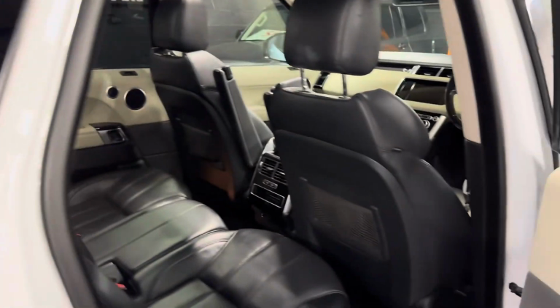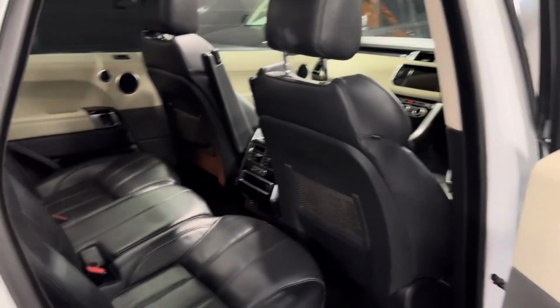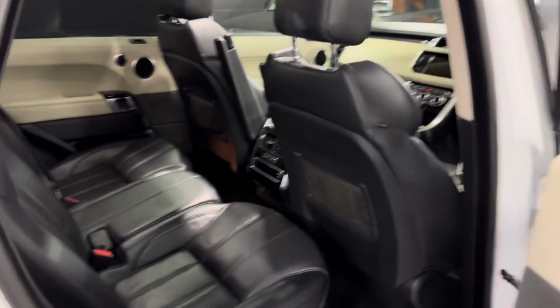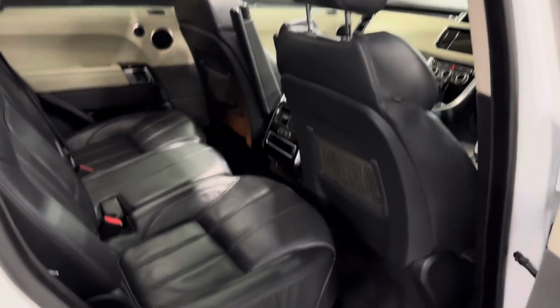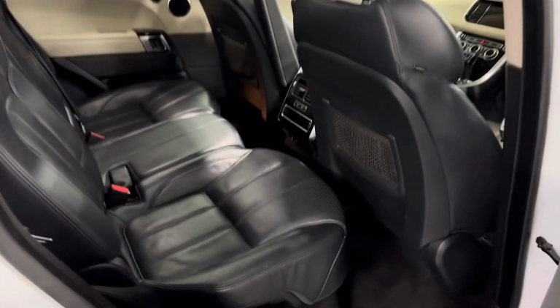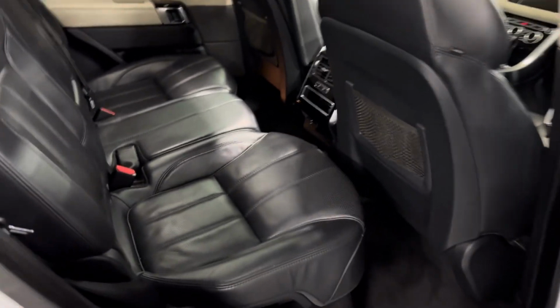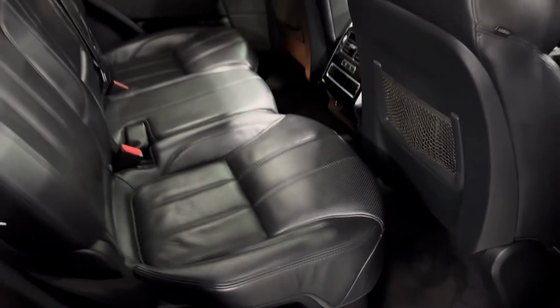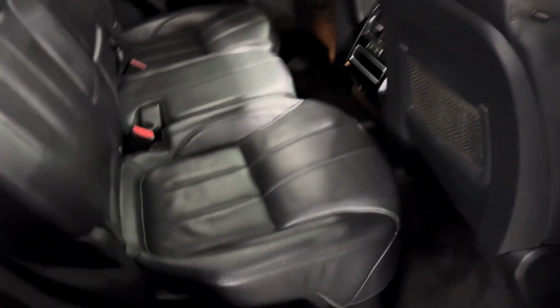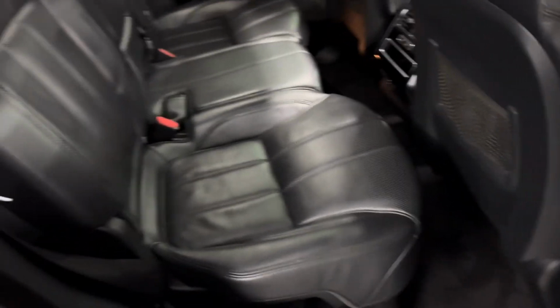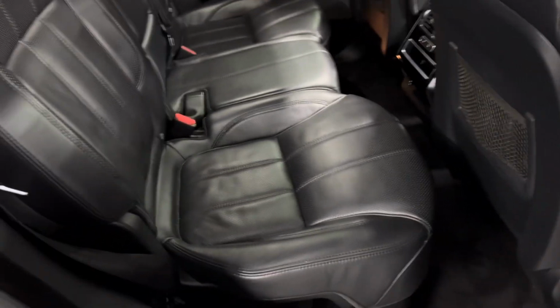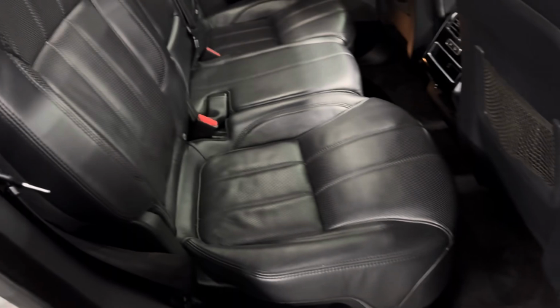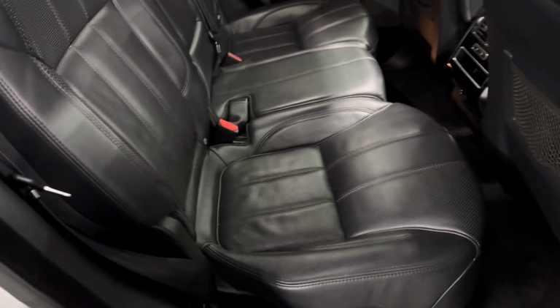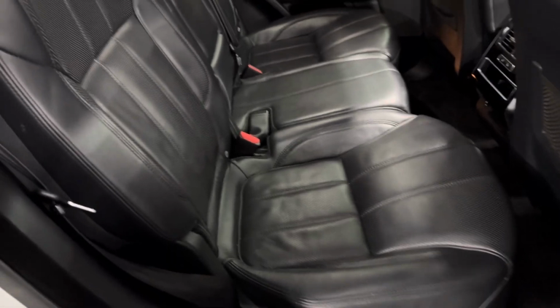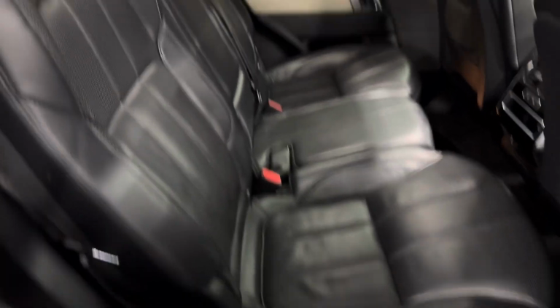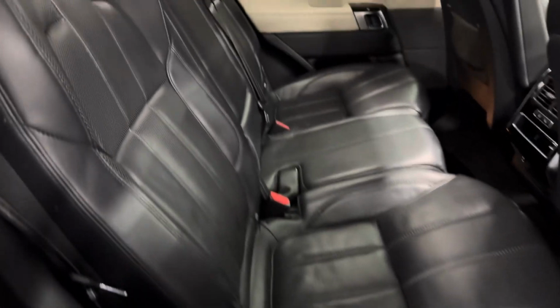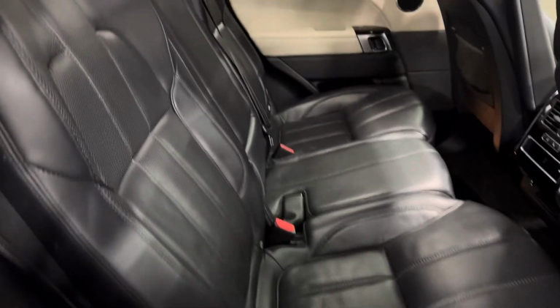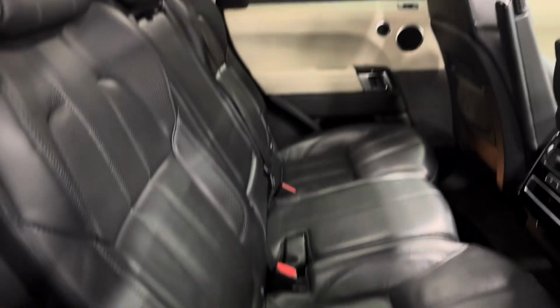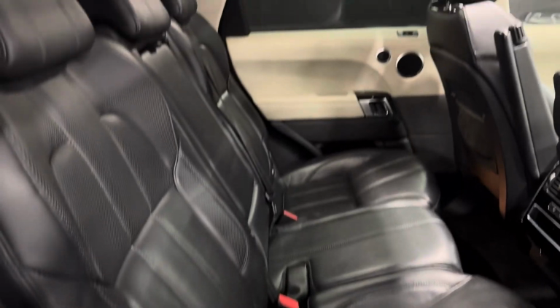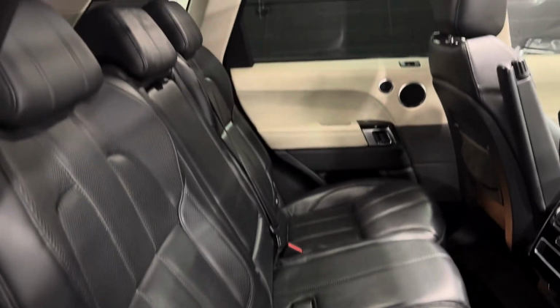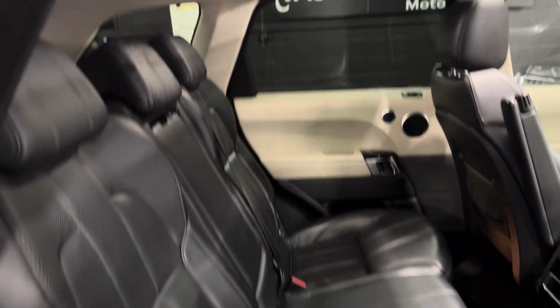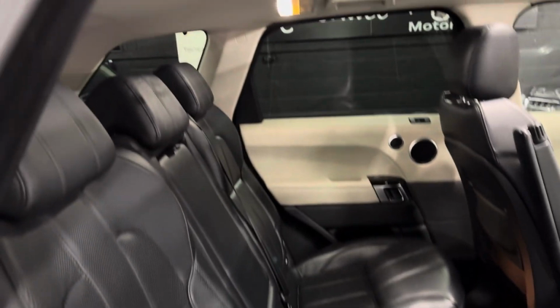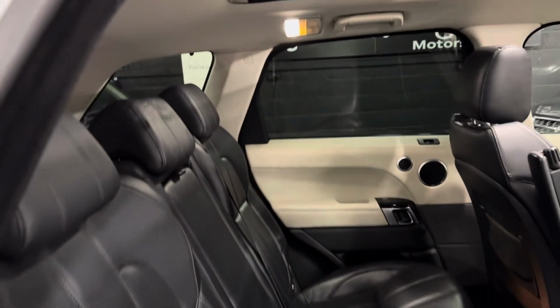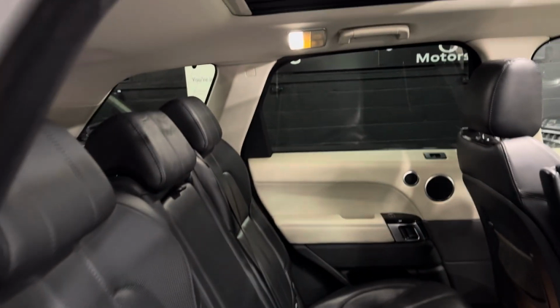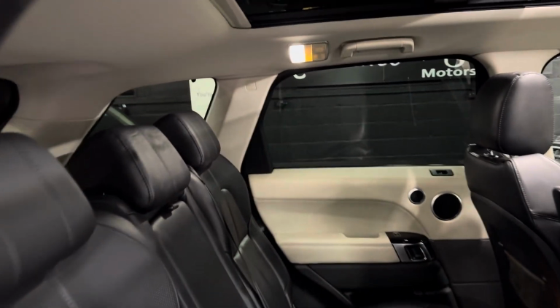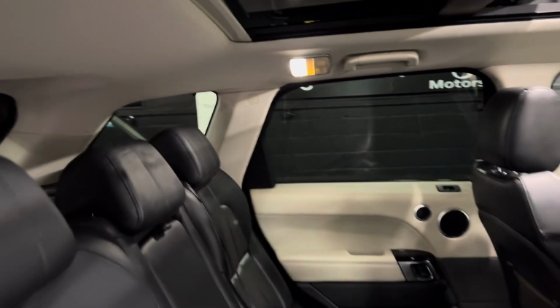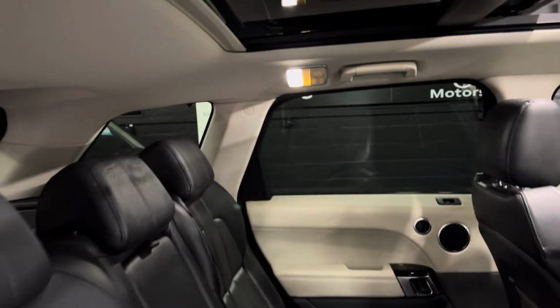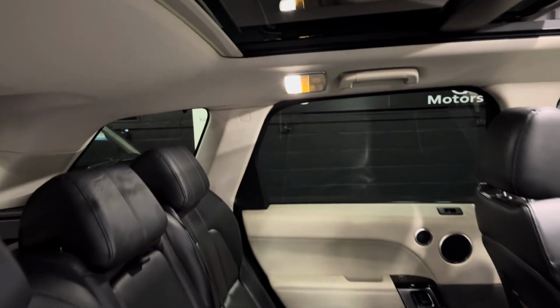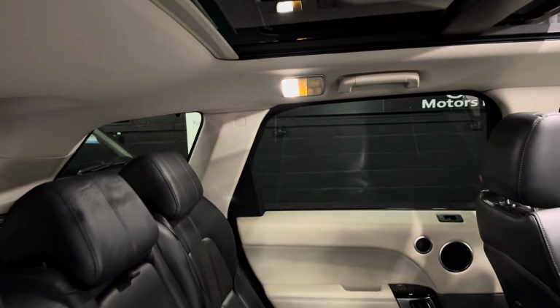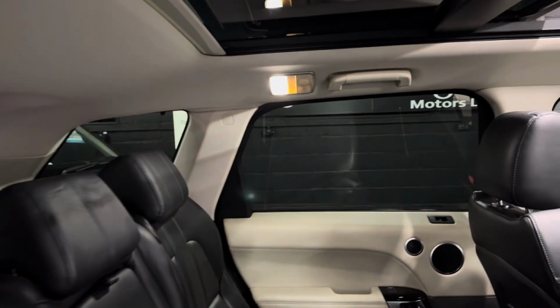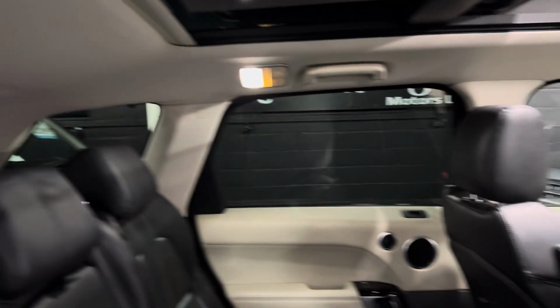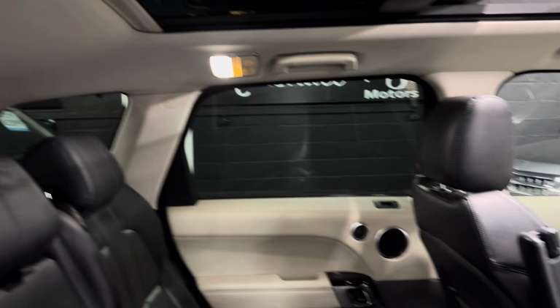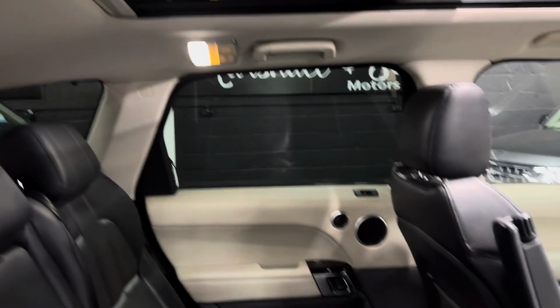The two outer rear seats are heated and have ISOFIX fitting, so you can put your child seats straight in there. Again, nice and clean and tidy in the back.